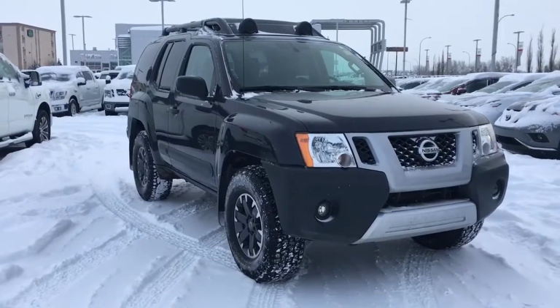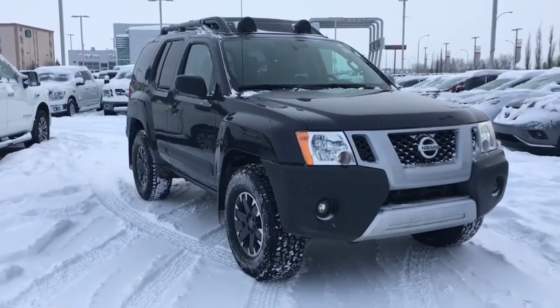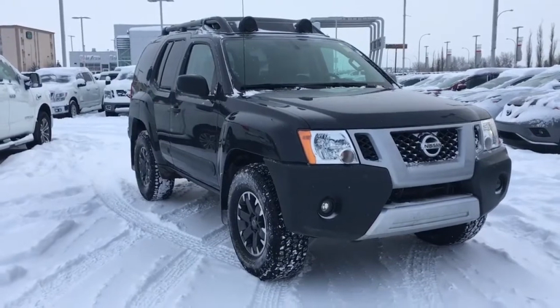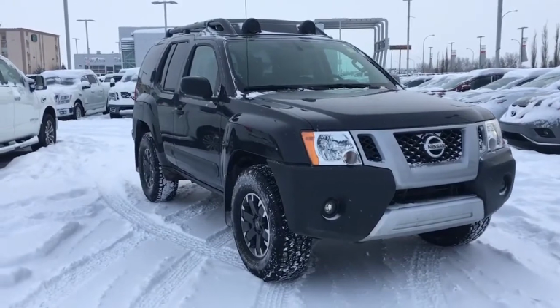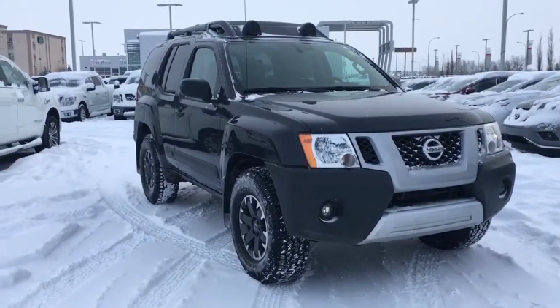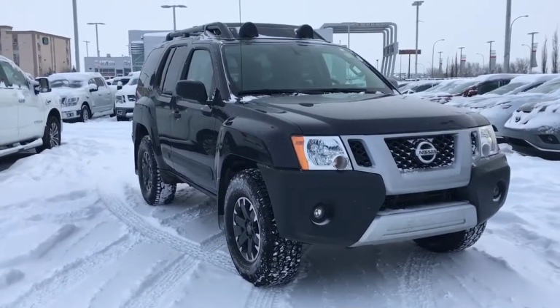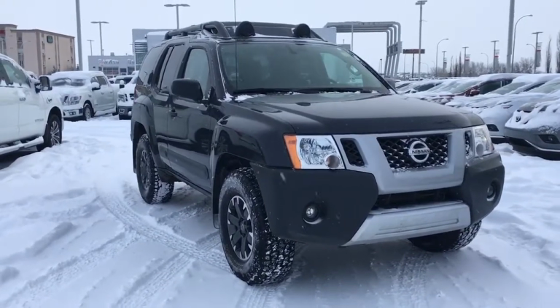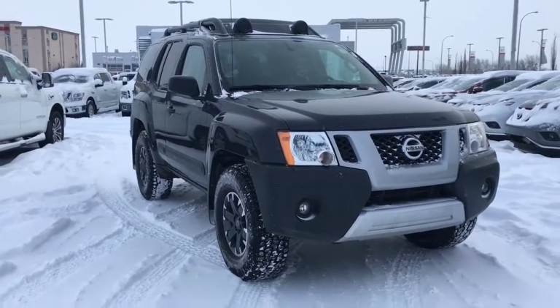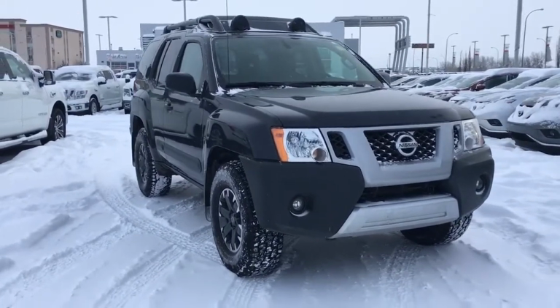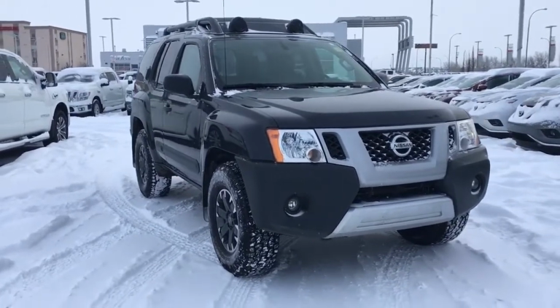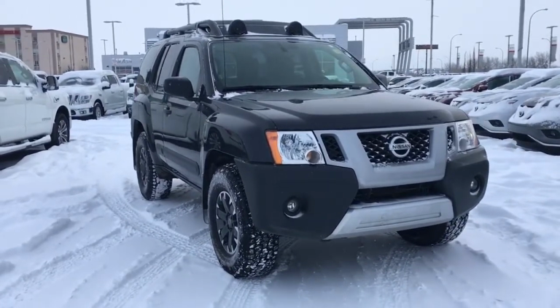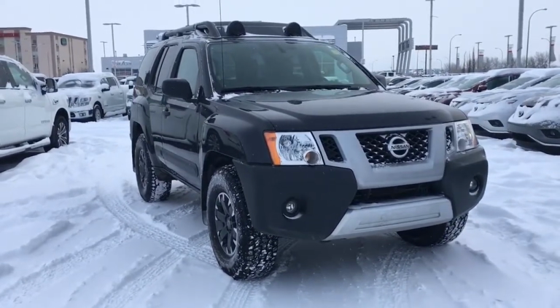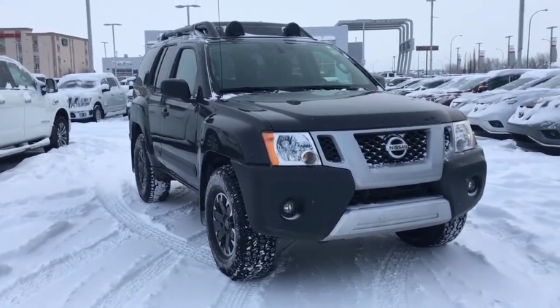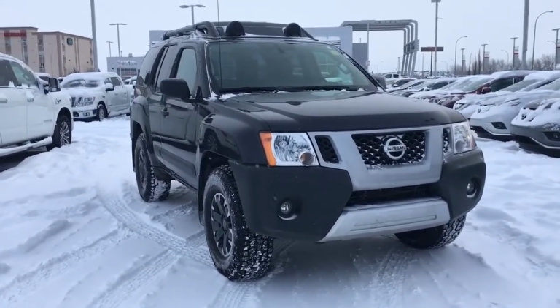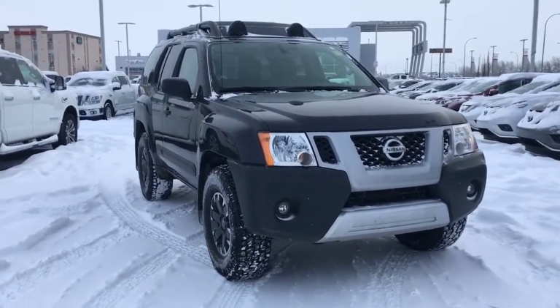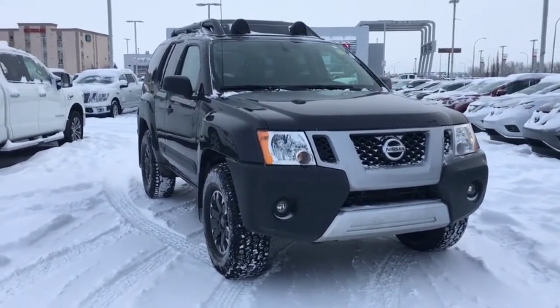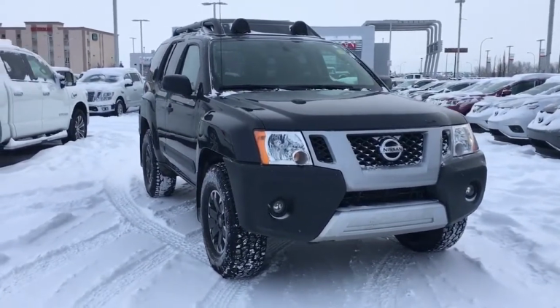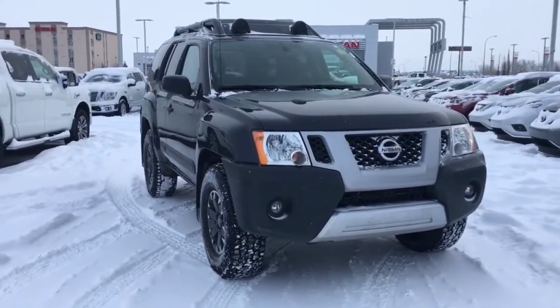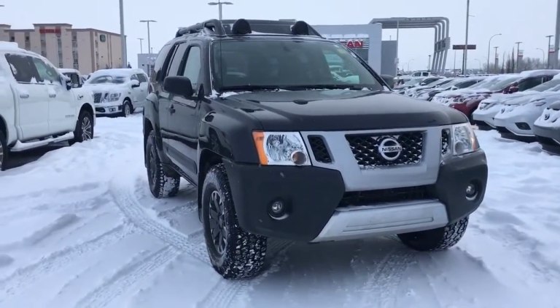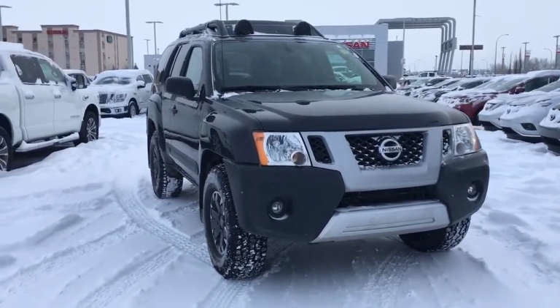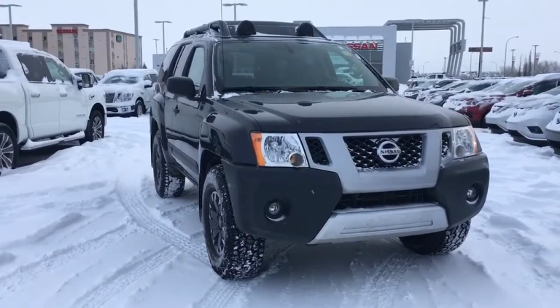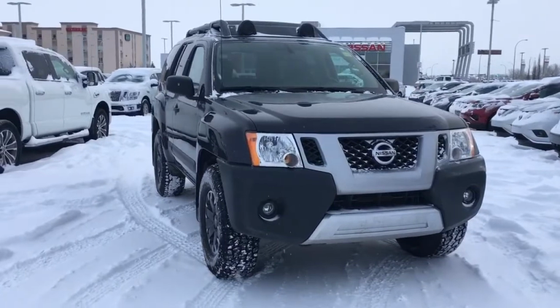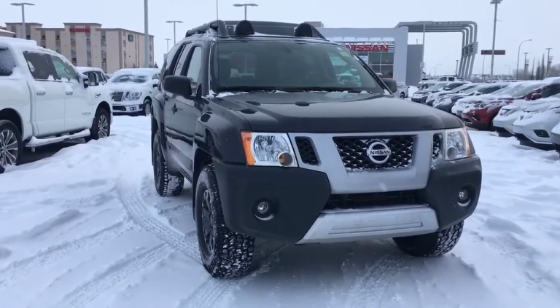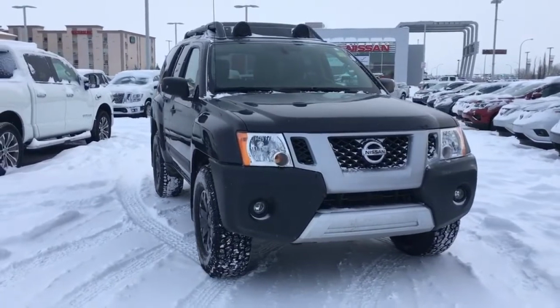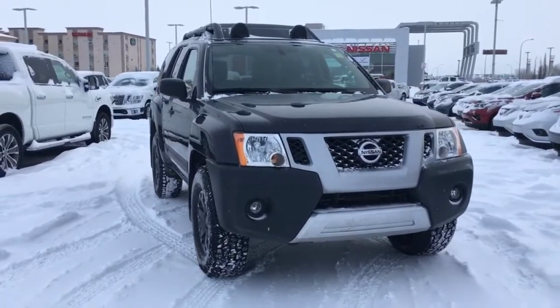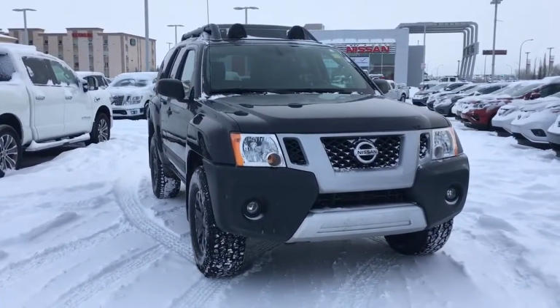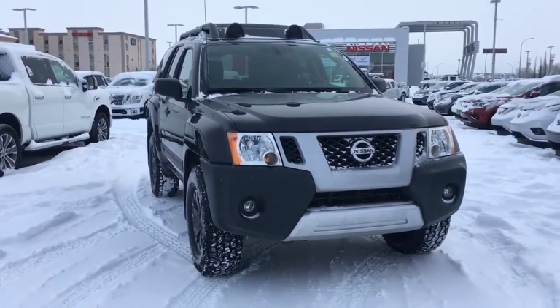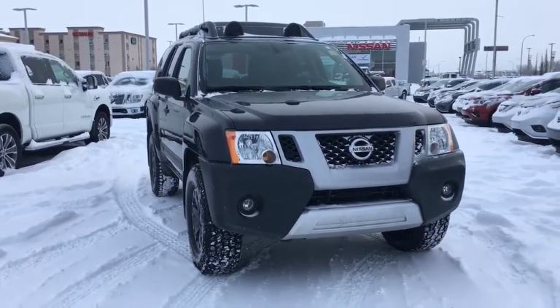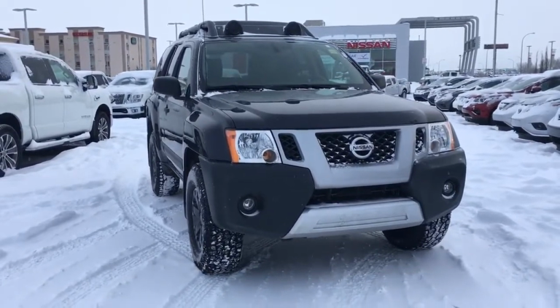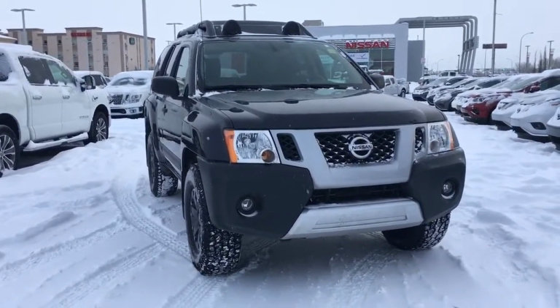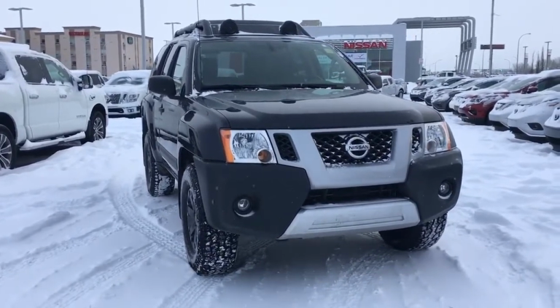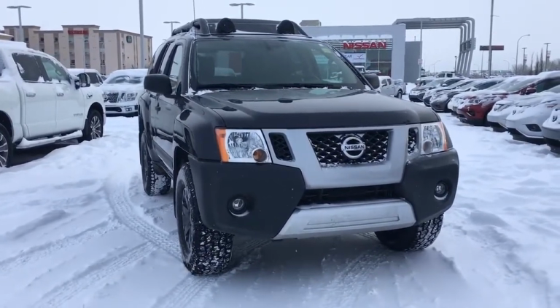Hello and welcome to Grand Prix Nissan. My name is Janelle and today we're taking a look at this 2015 Nissan Xterra Pro 4X in Night Armor Pearl.